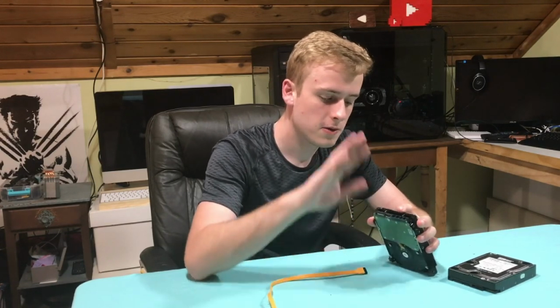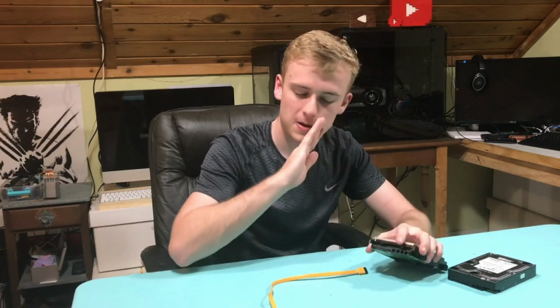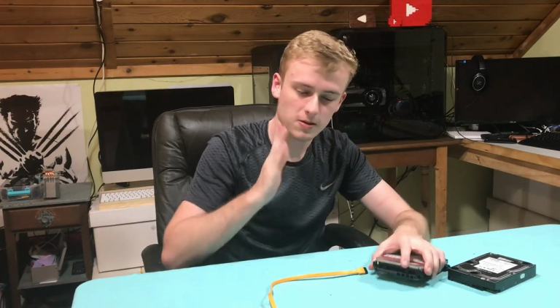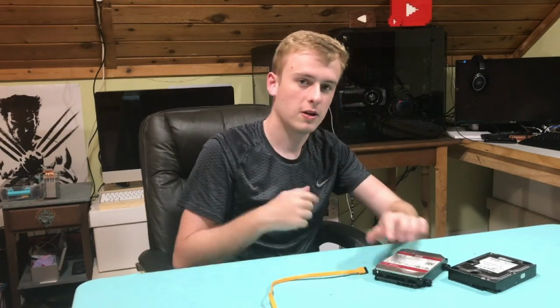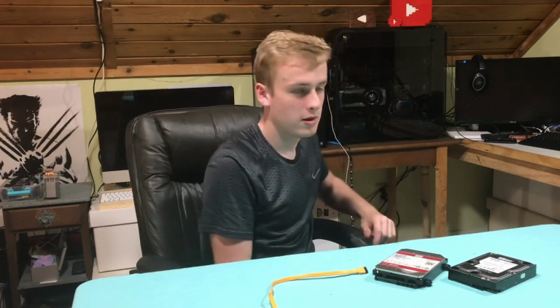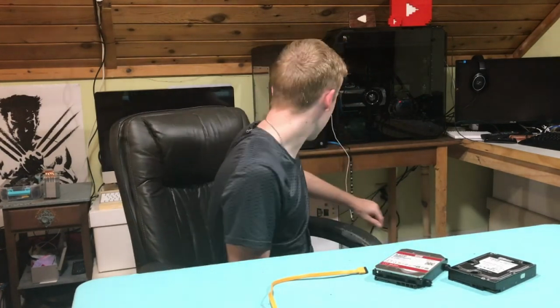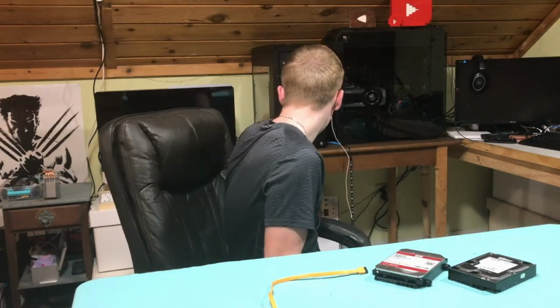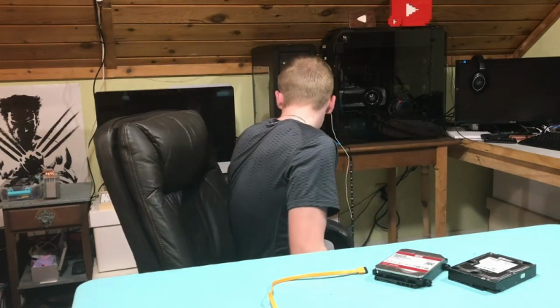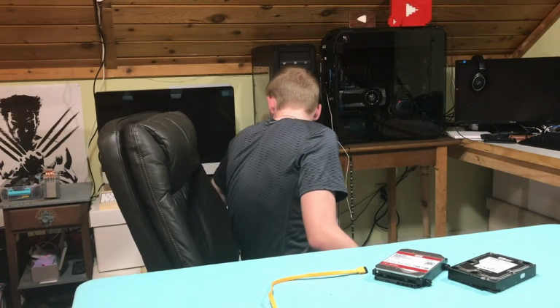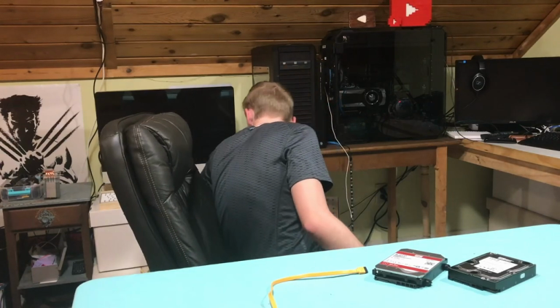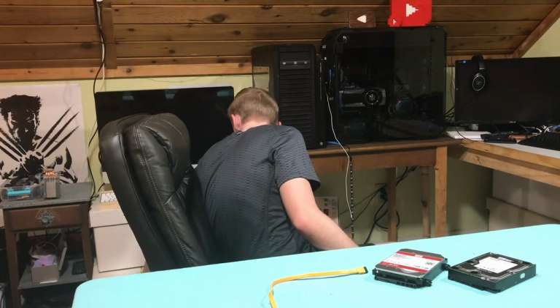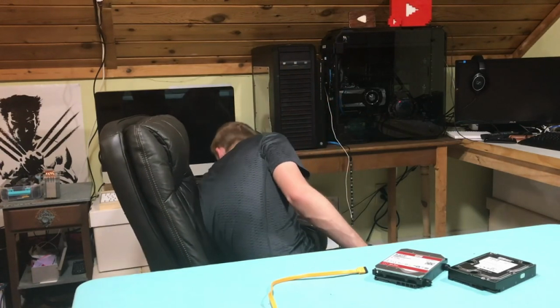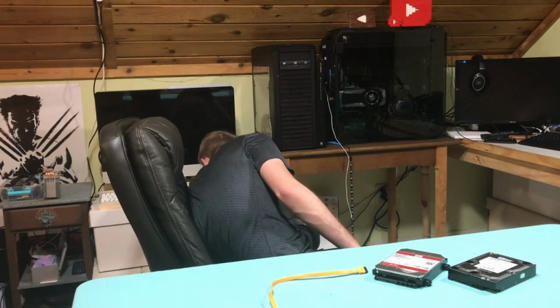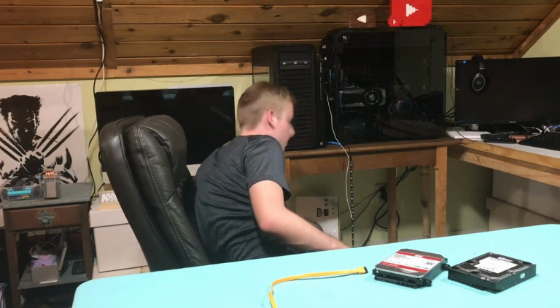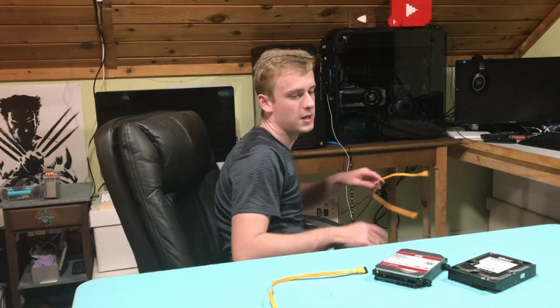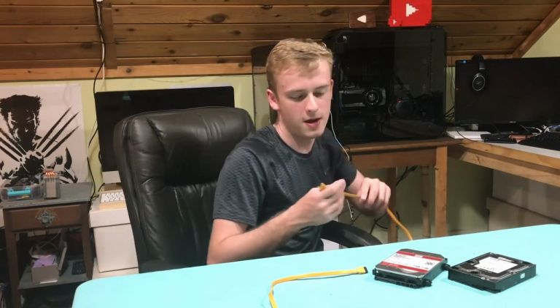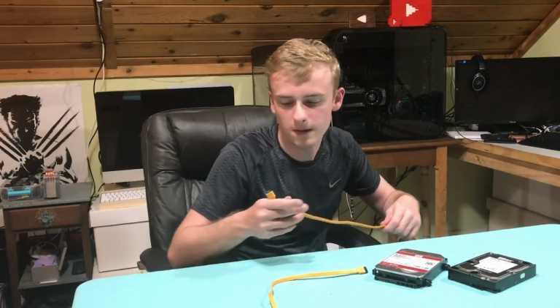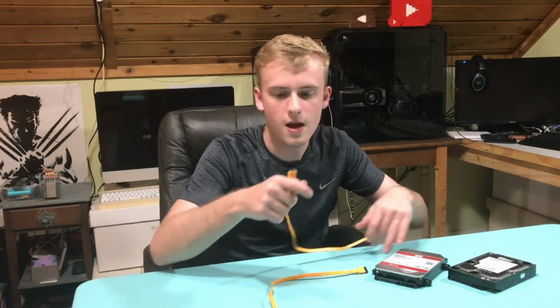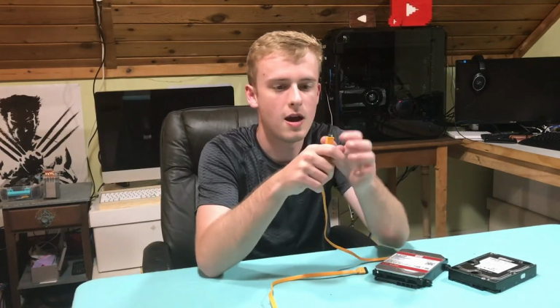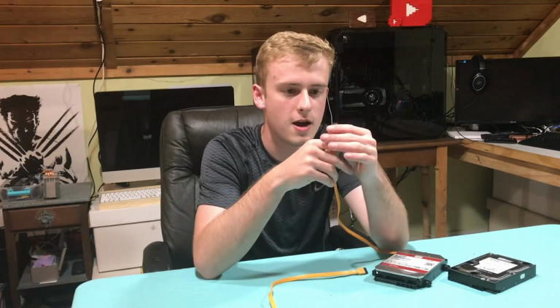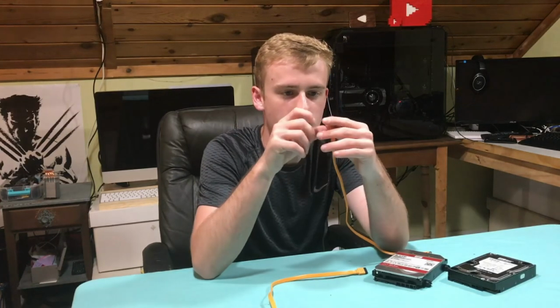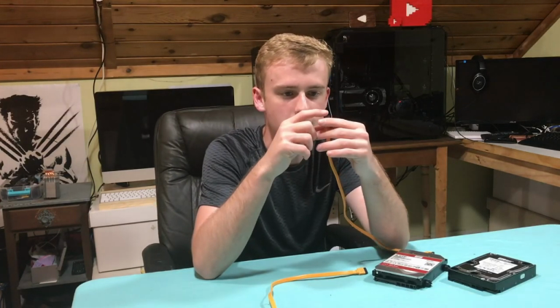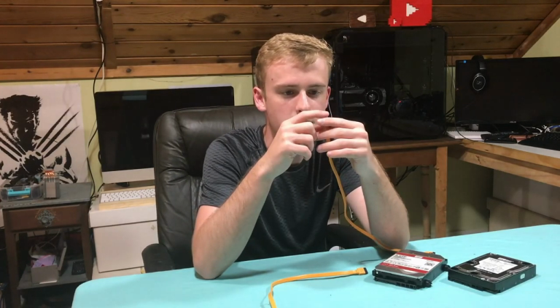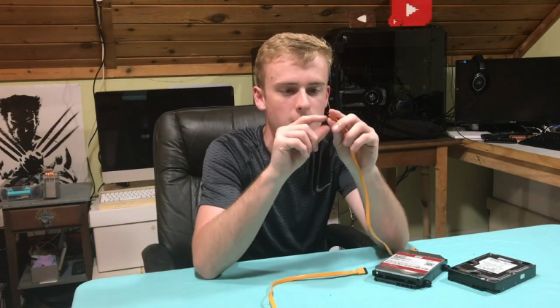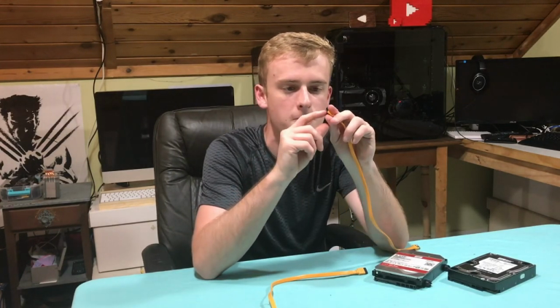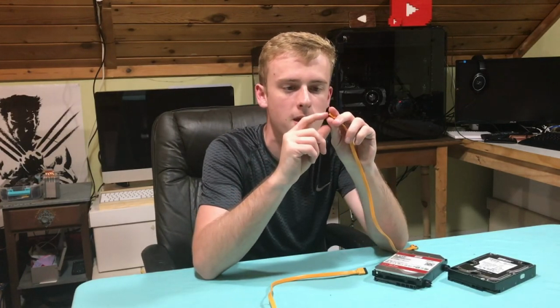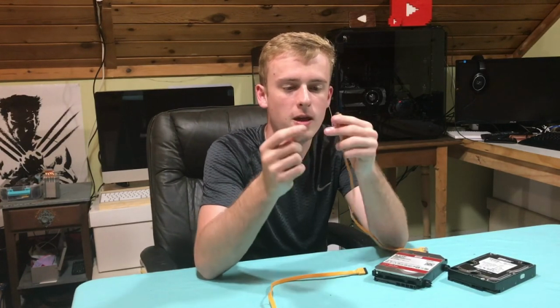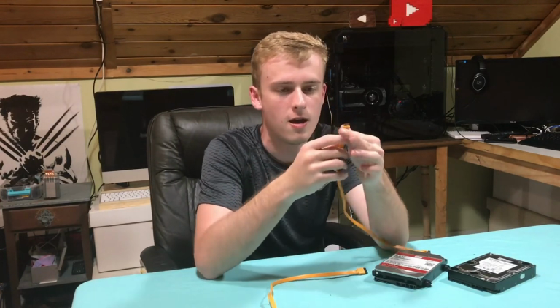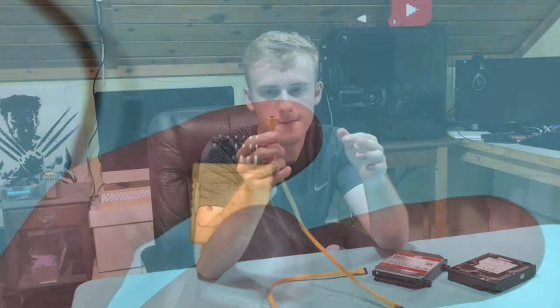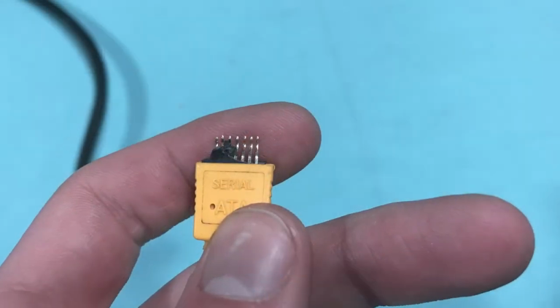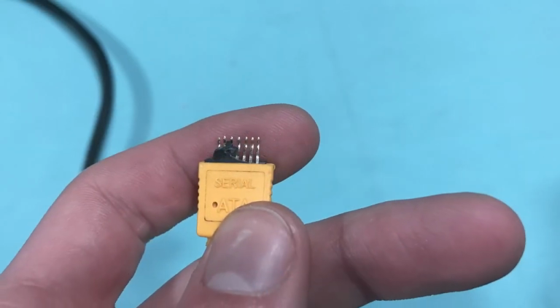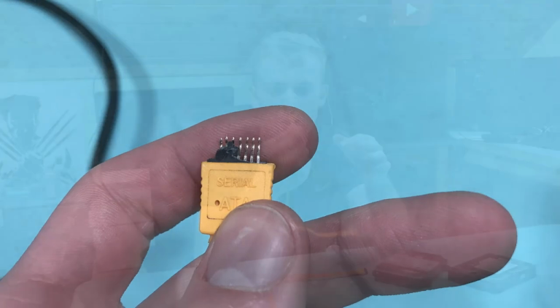Then what you're going to want to do is take your cable that you've kind of chipped away at, which I happen to have here. This has just got some simple exposed pins — it's got them all chipped away.